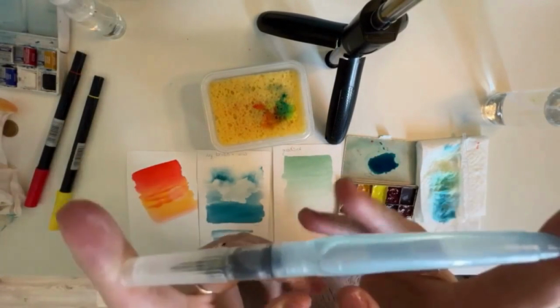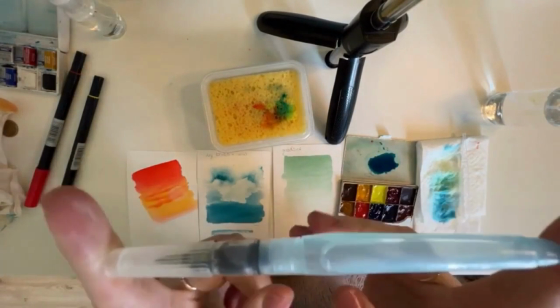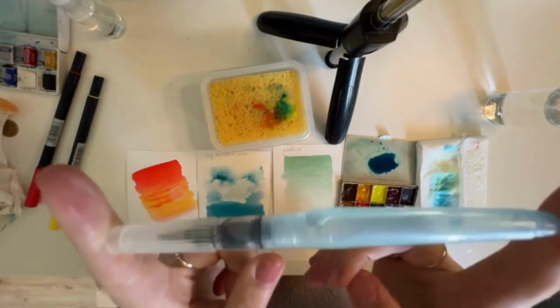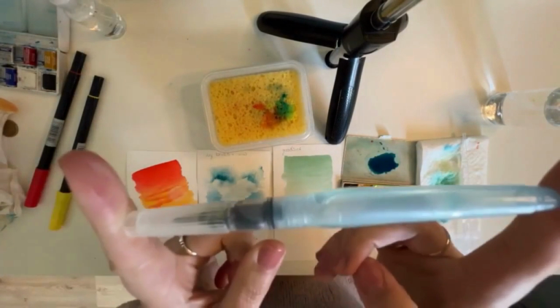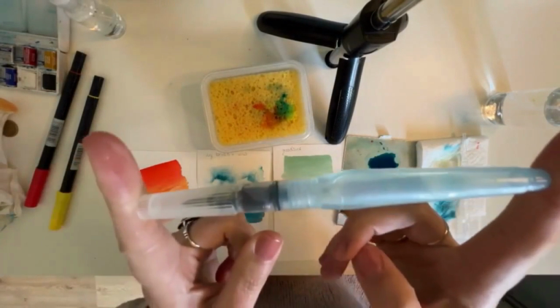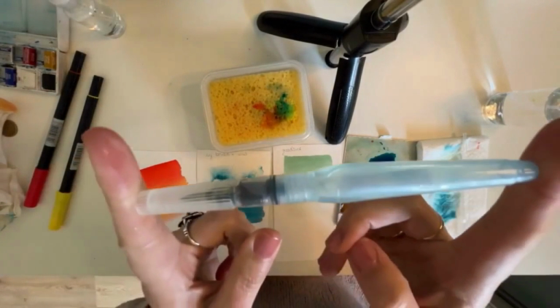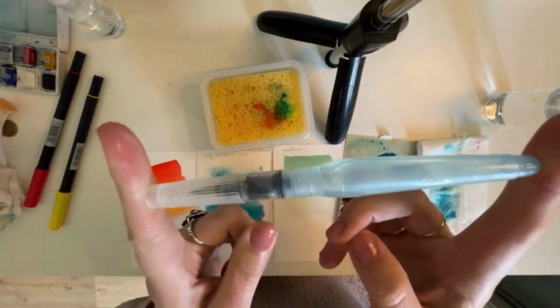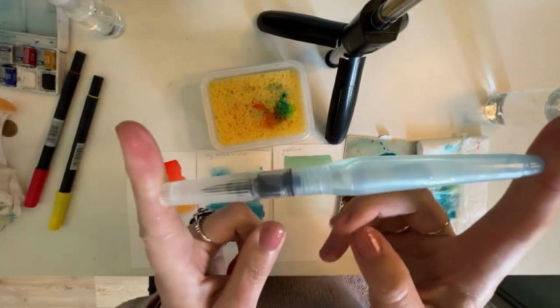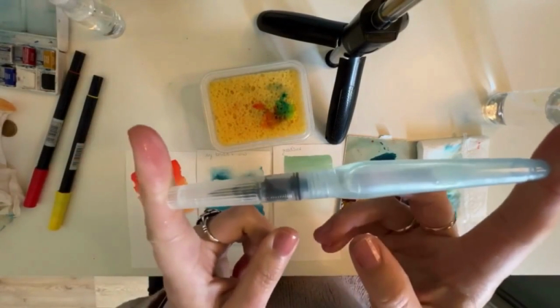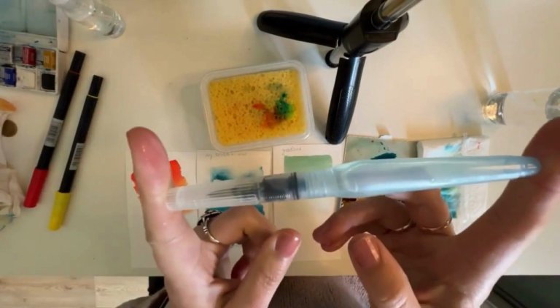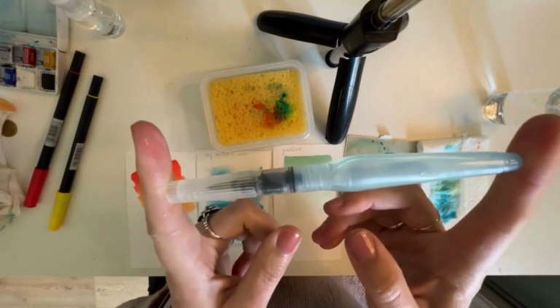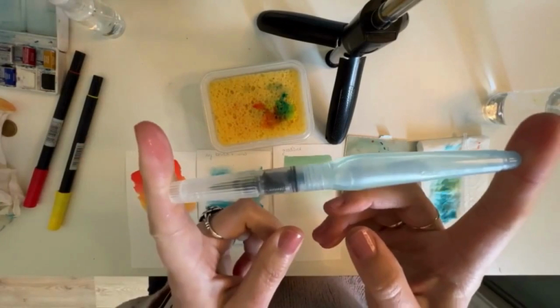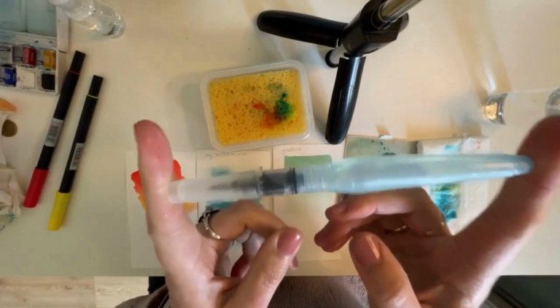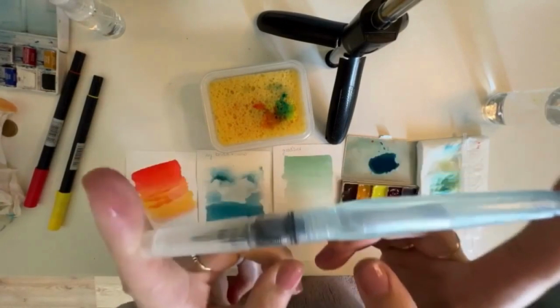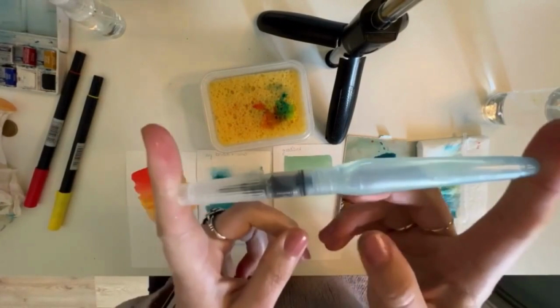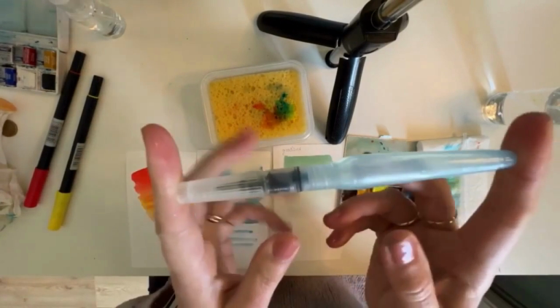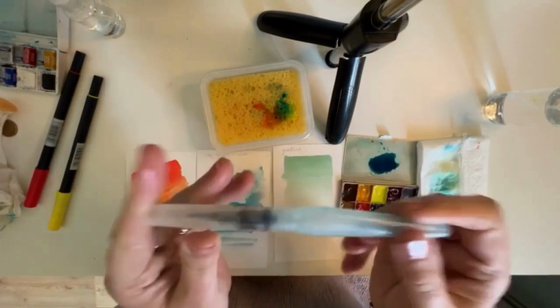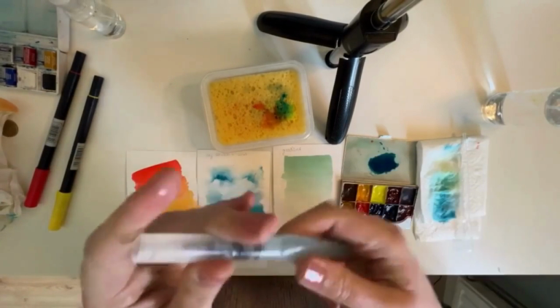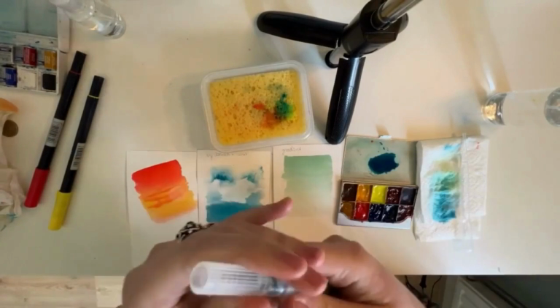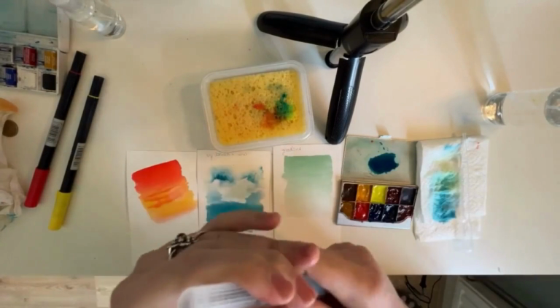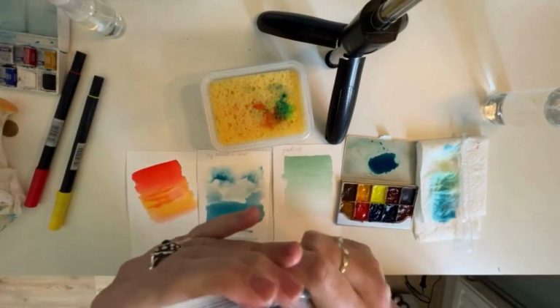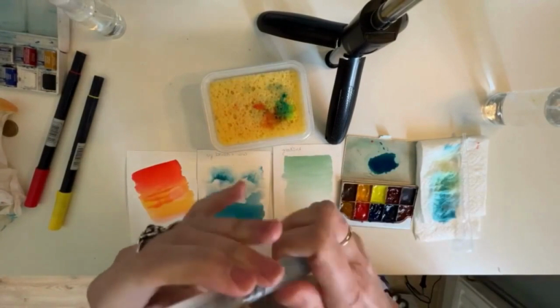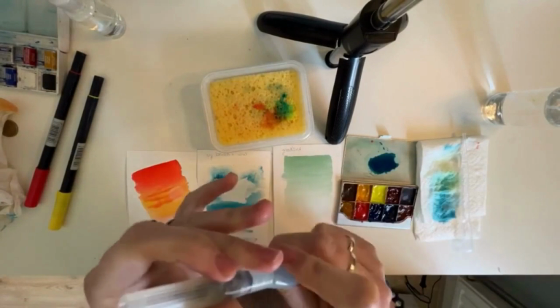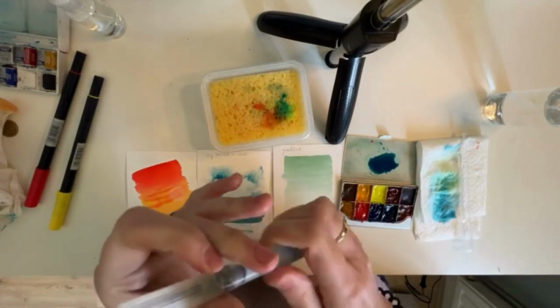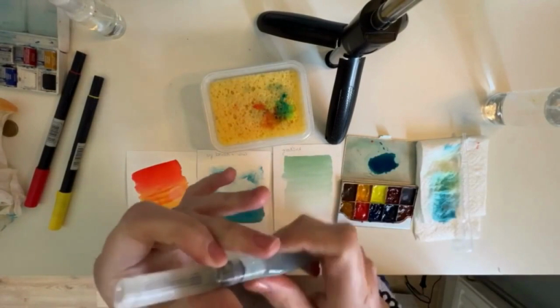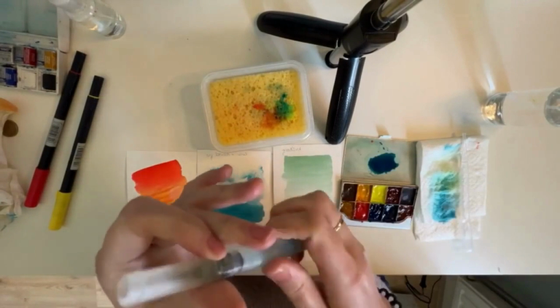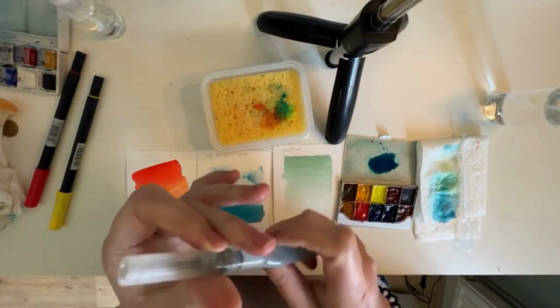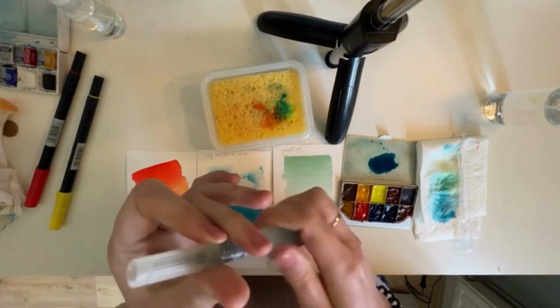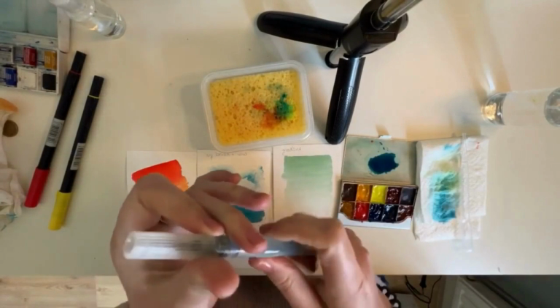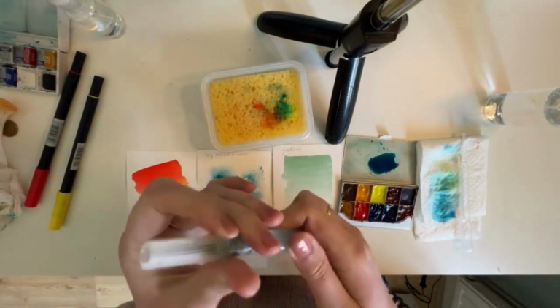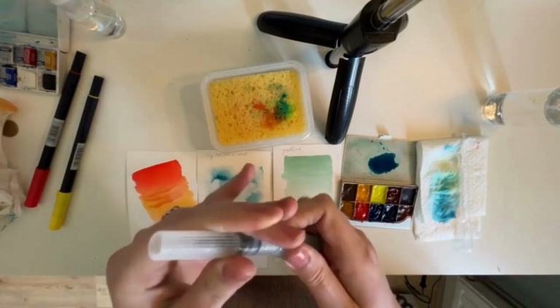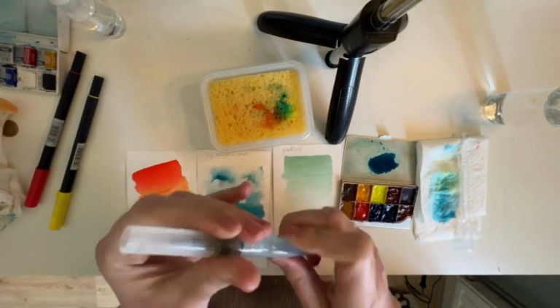I recently discovered how to fix it, so if you are interested, I can make a video about it. Let me know in the comments.